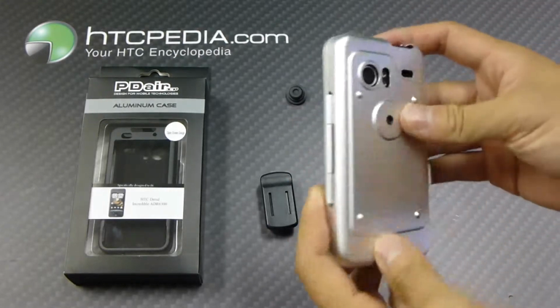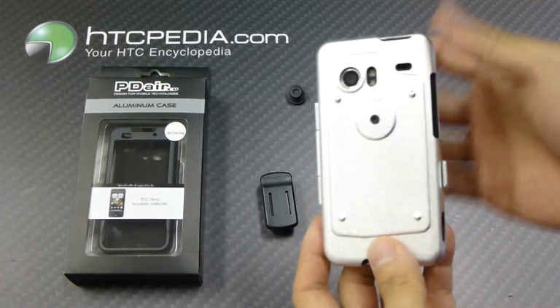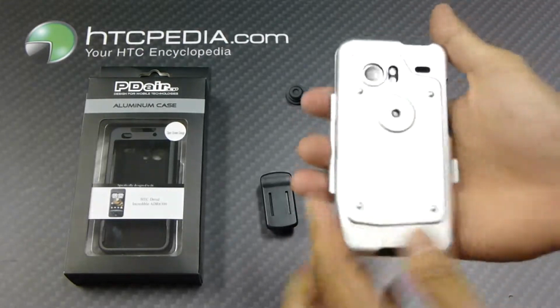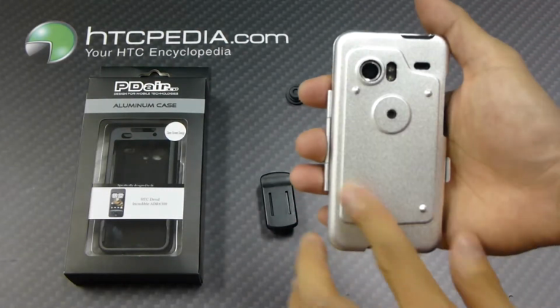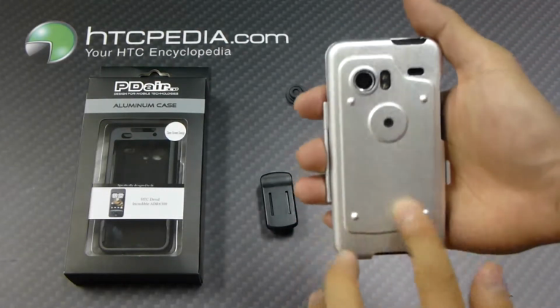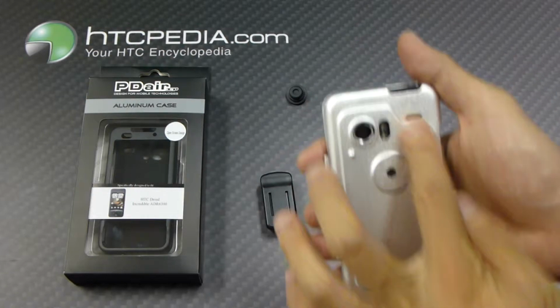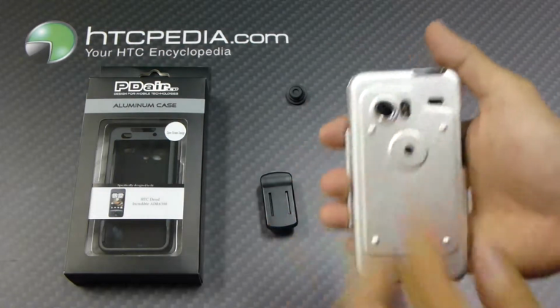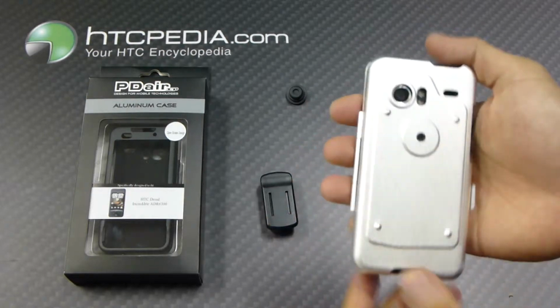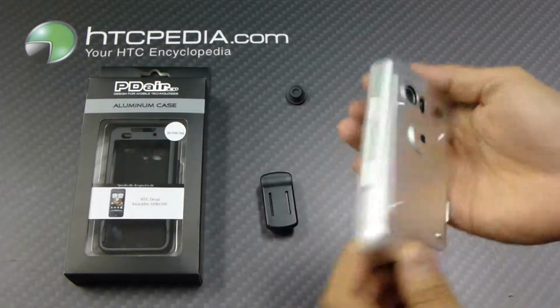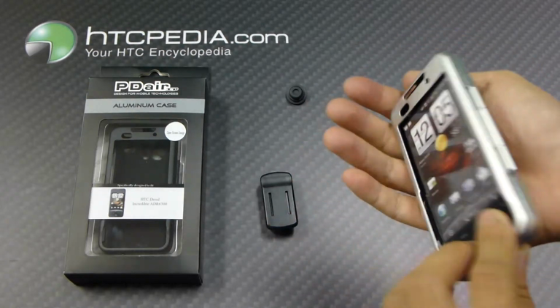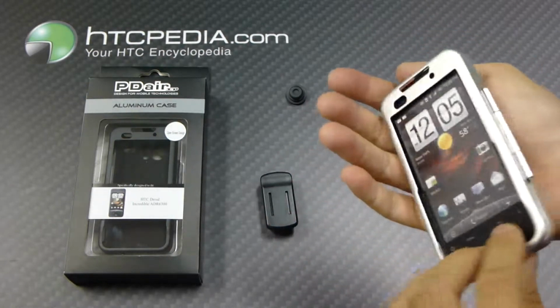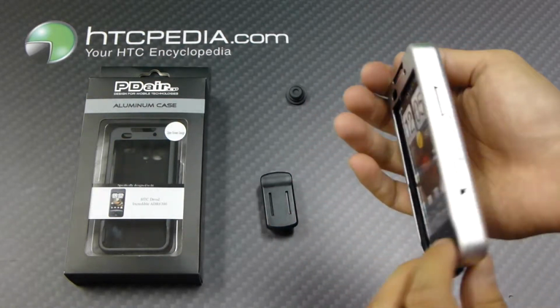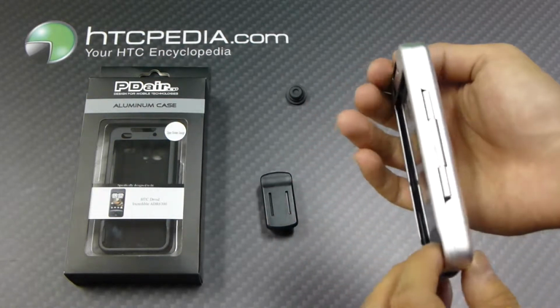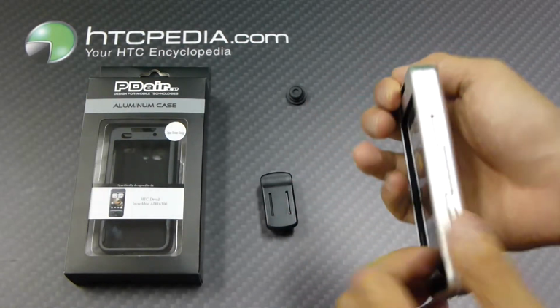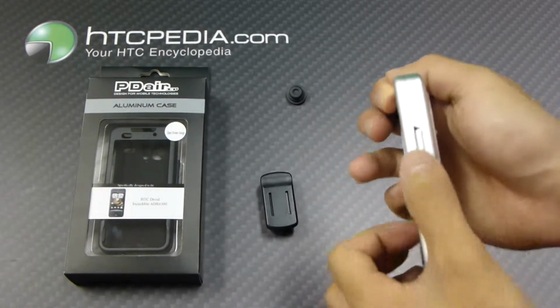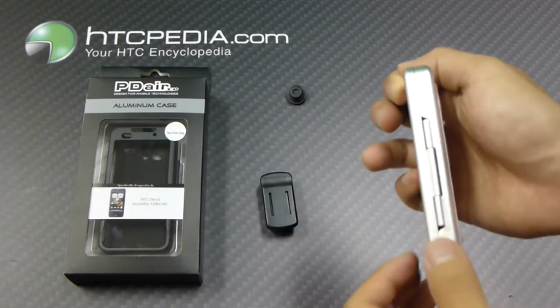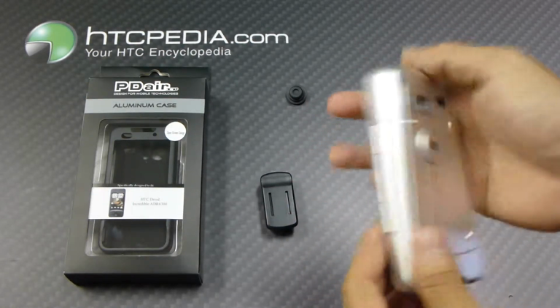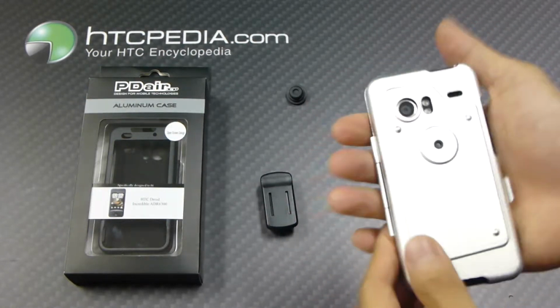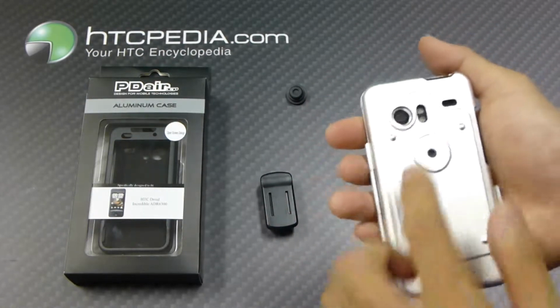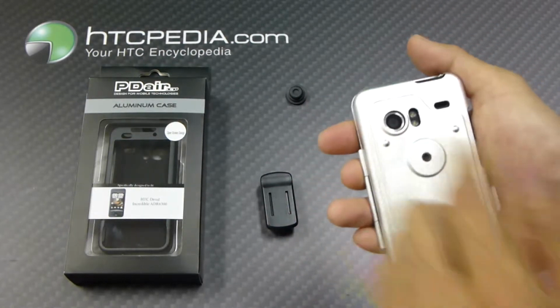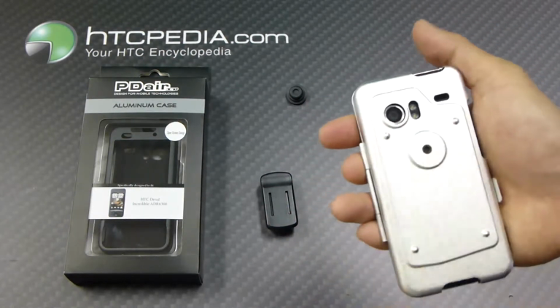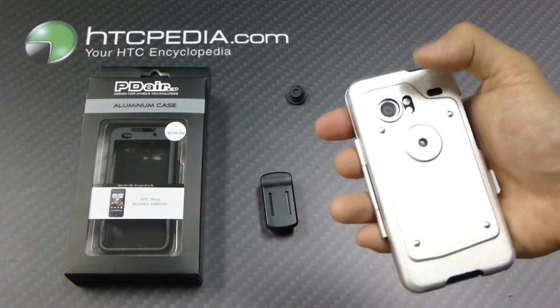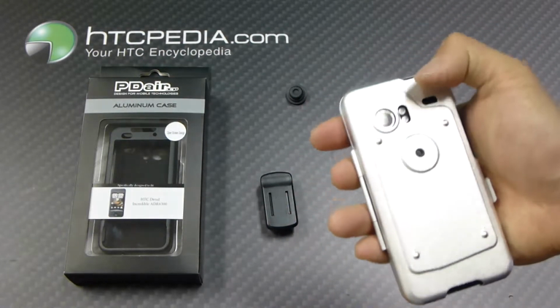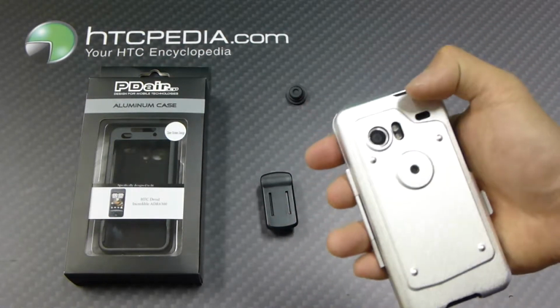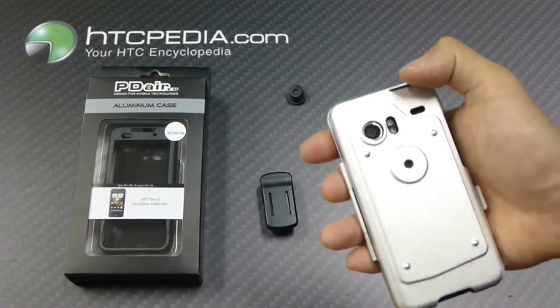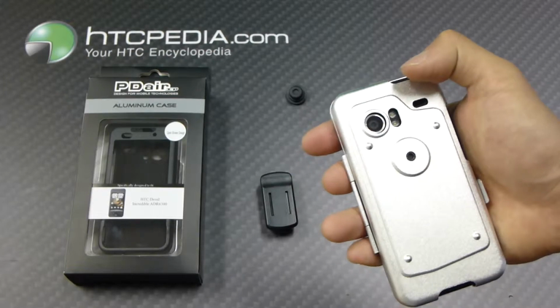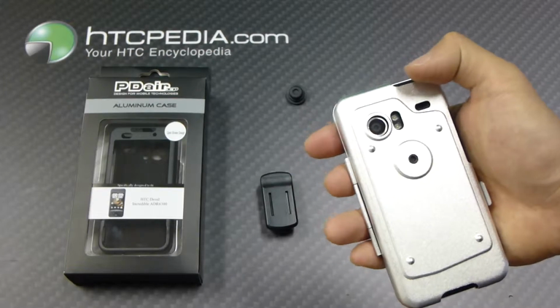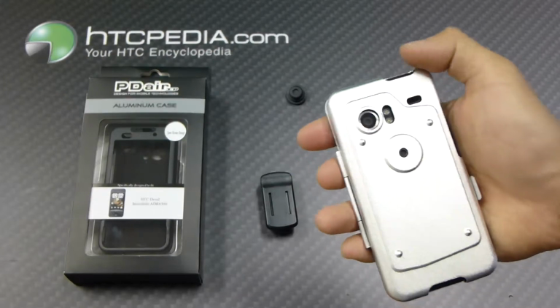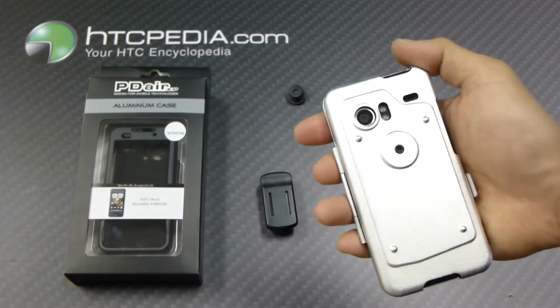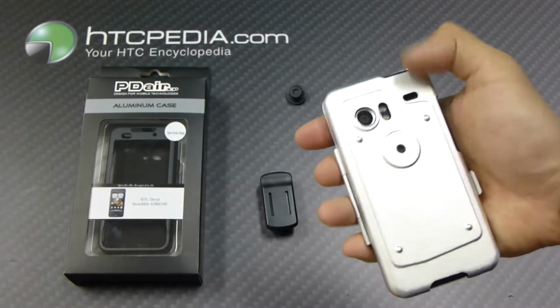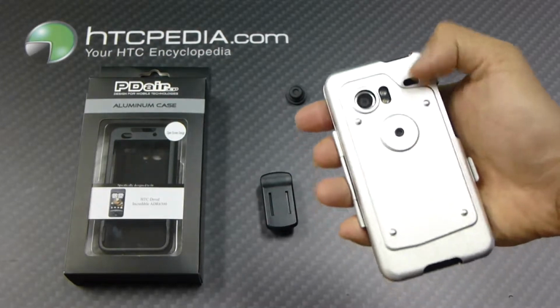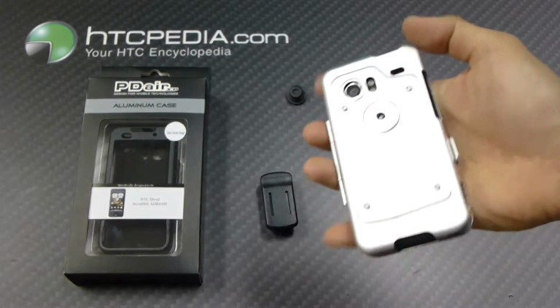It has a cool design on the back. You can see the hinge. We have cutouts for the camera, the flash, and the speaker grill.